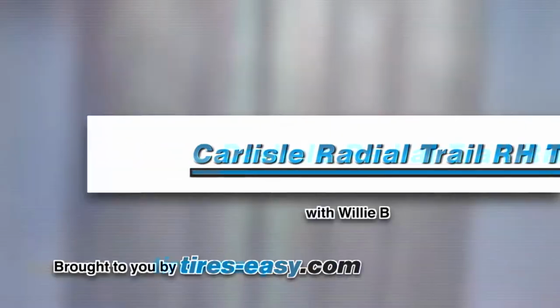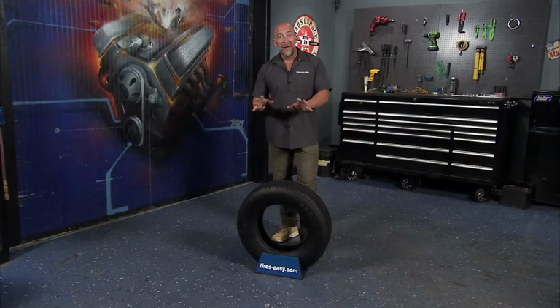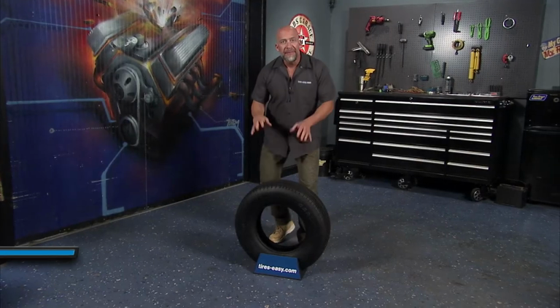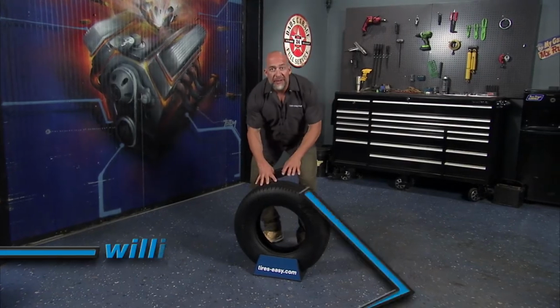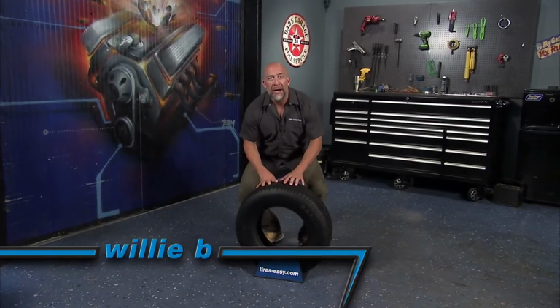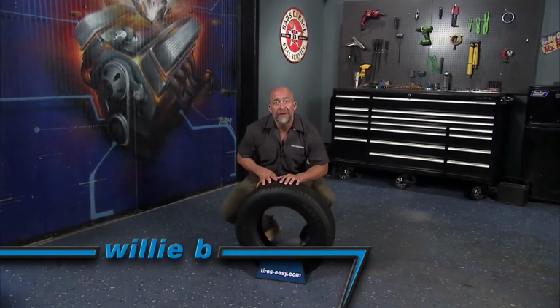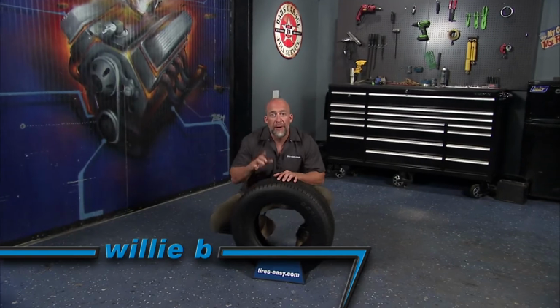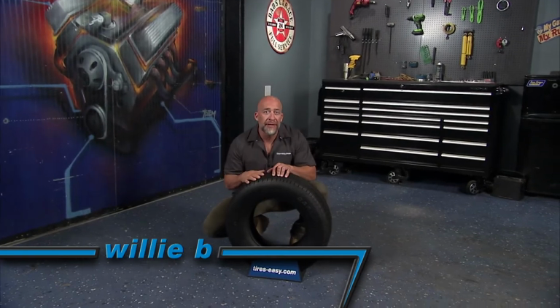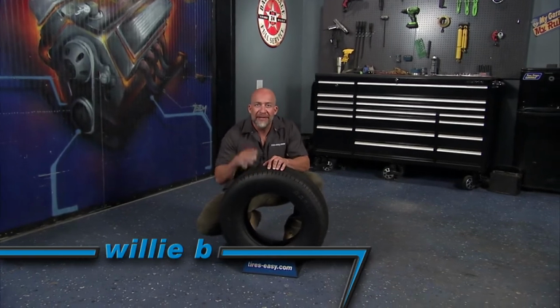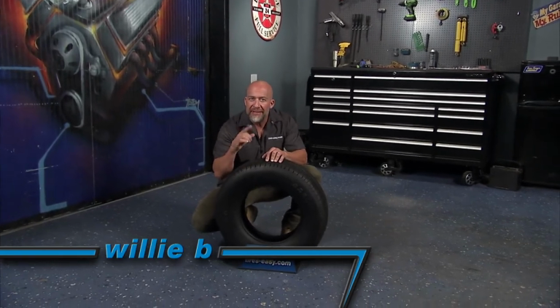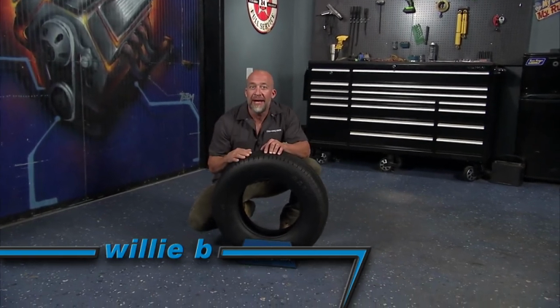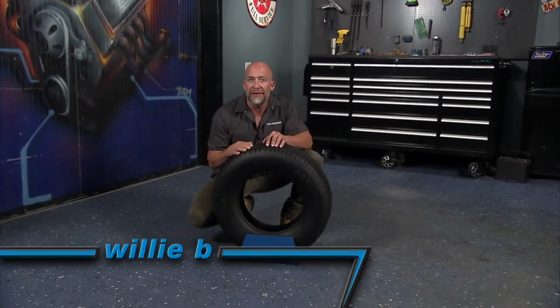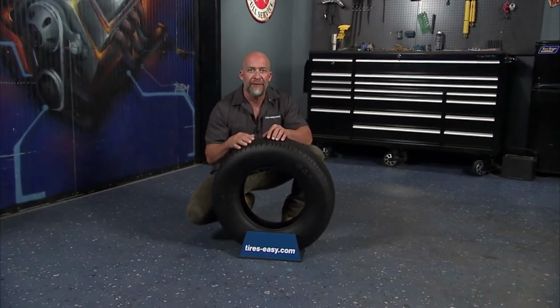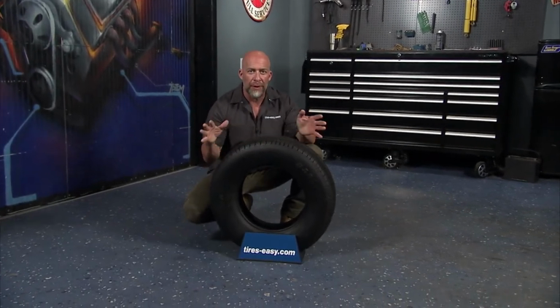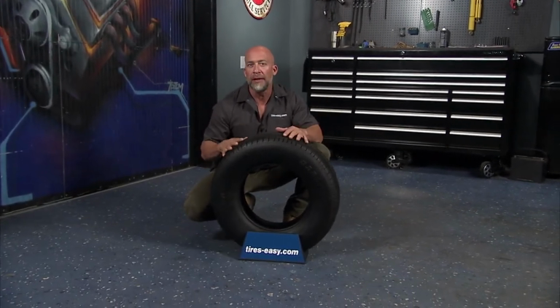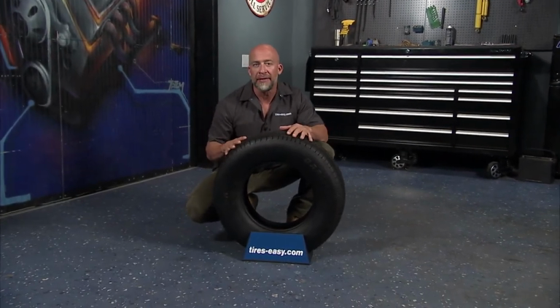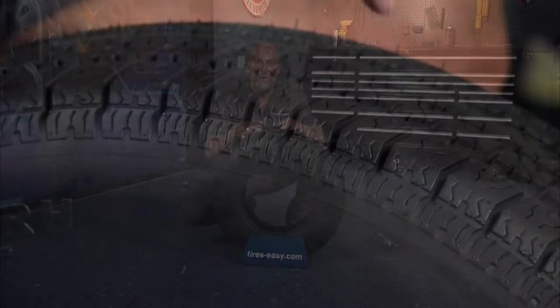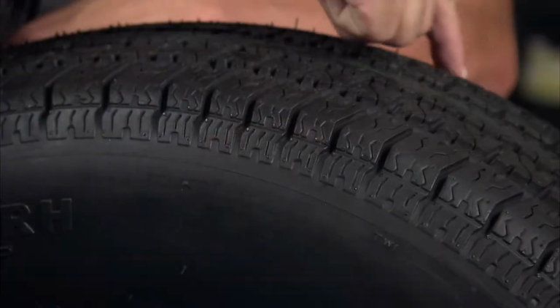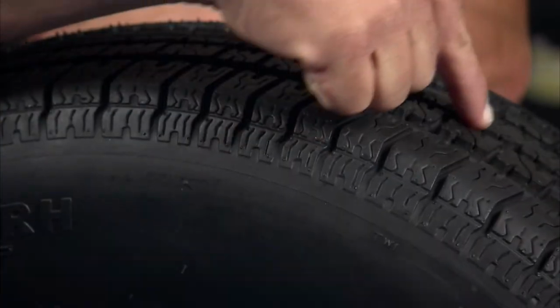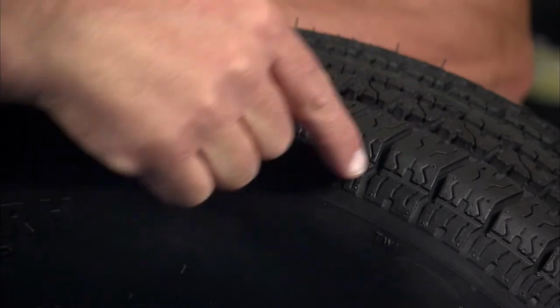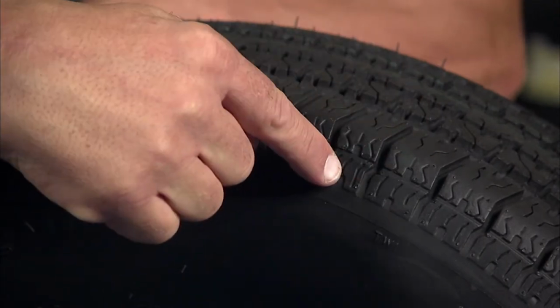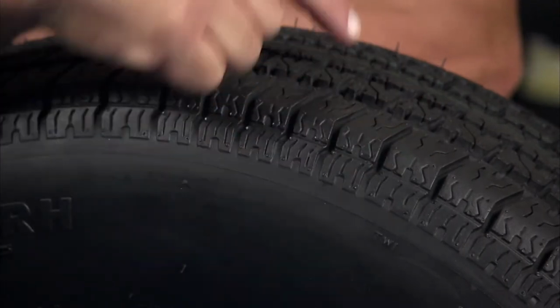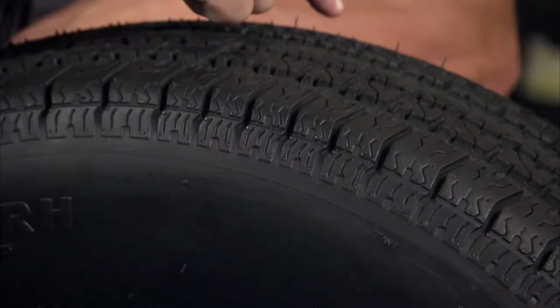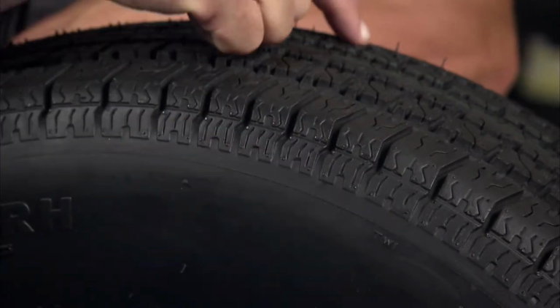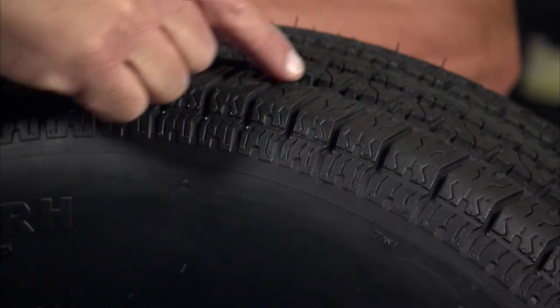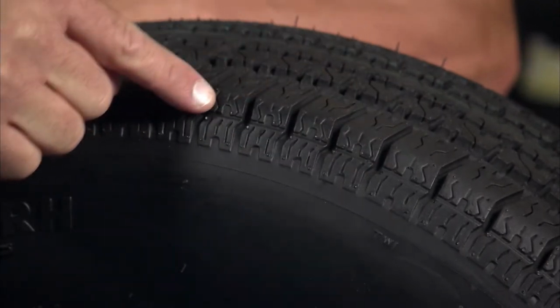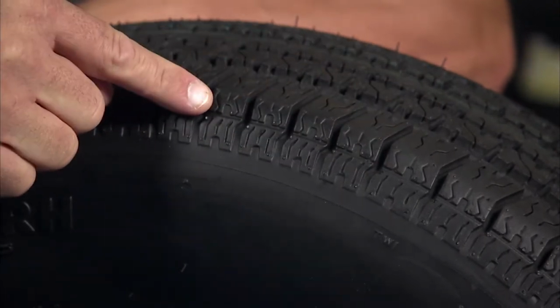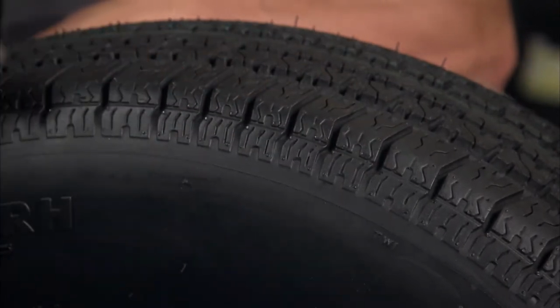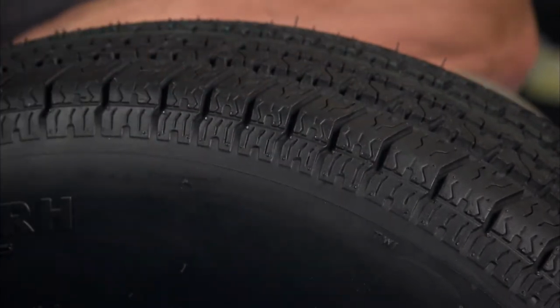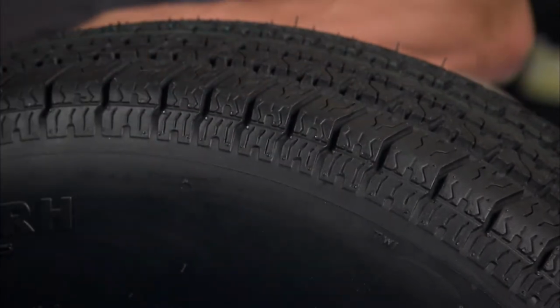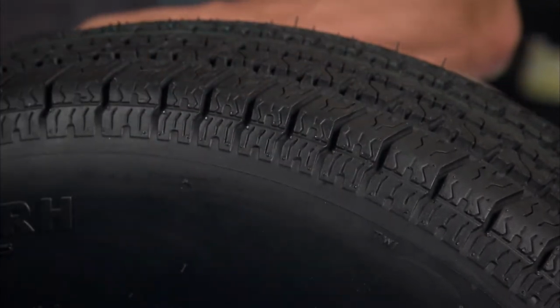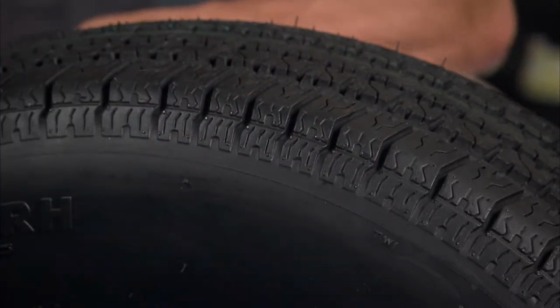This is the Carlyle Radio Trail RH, and it's the best-in-class trailer tire for all your hauling needs. The variable pitch design increases fuel efficiency and decreases rolling resistance, heat build-up, and road noise.